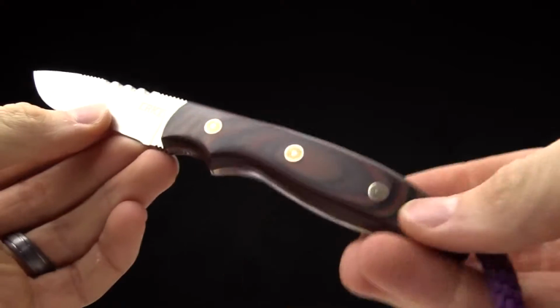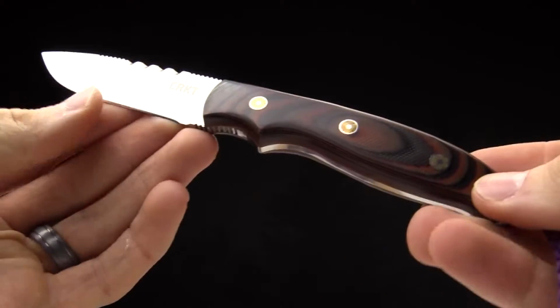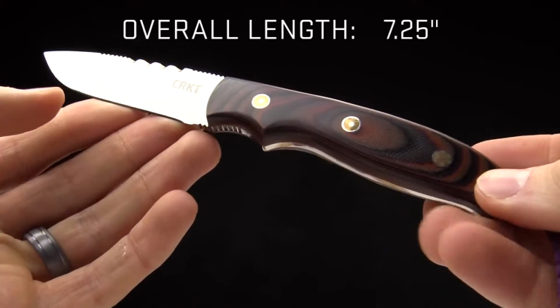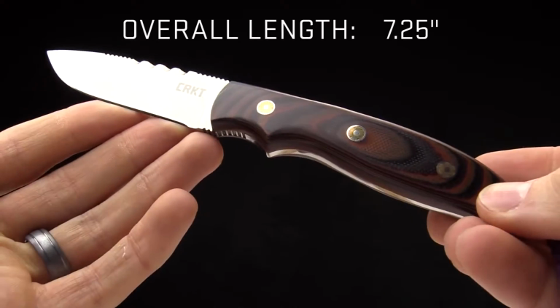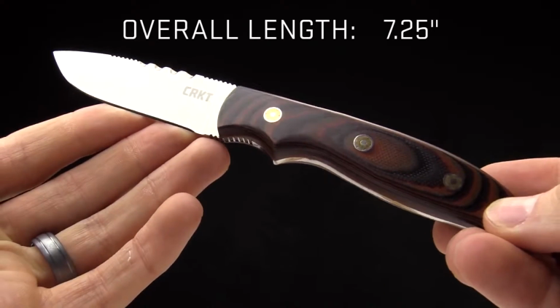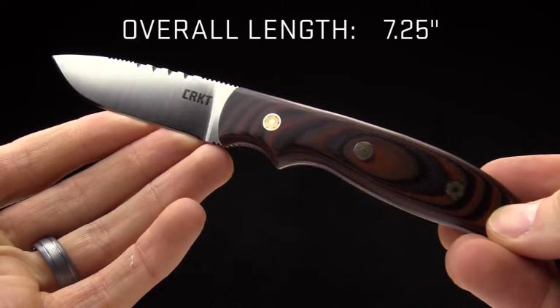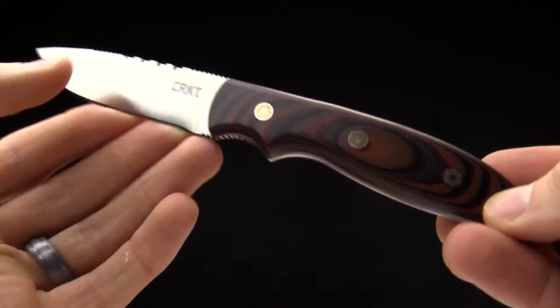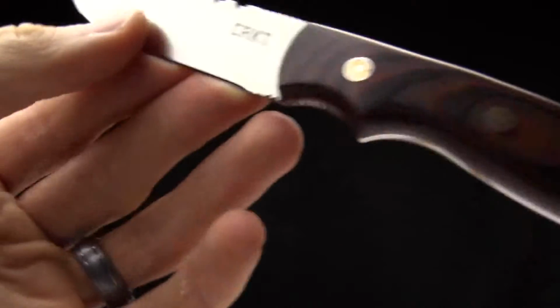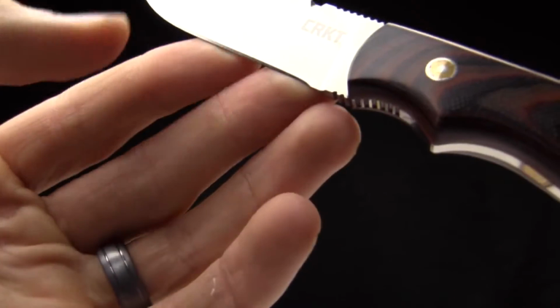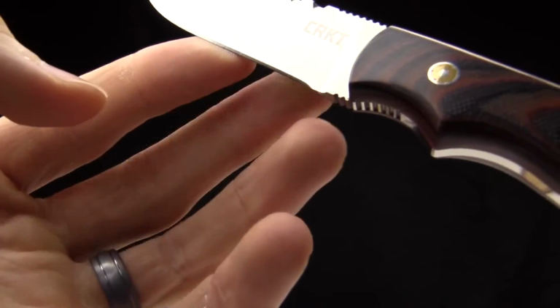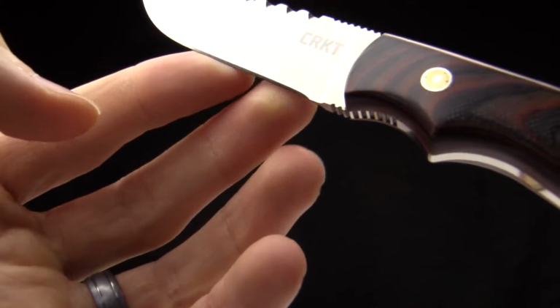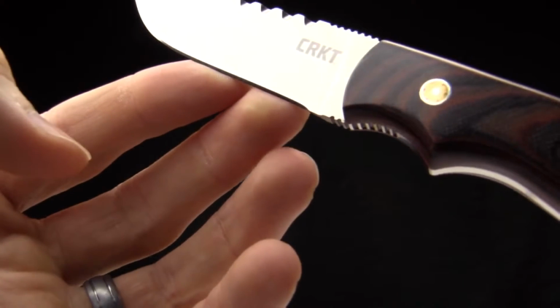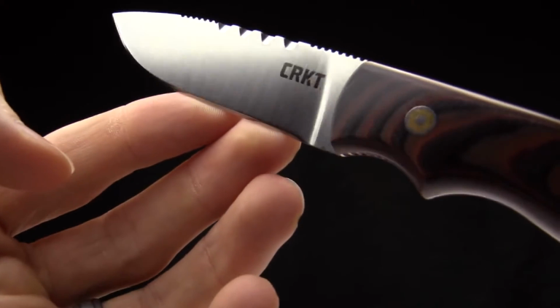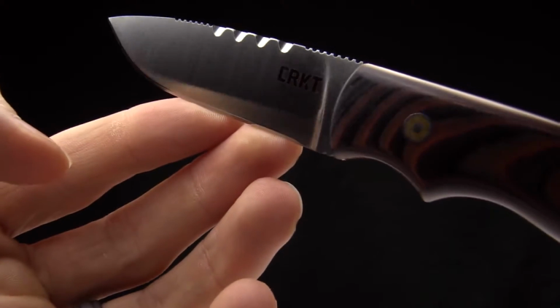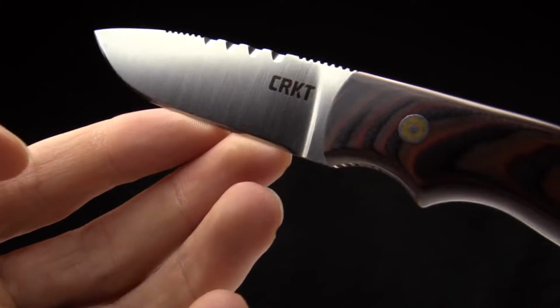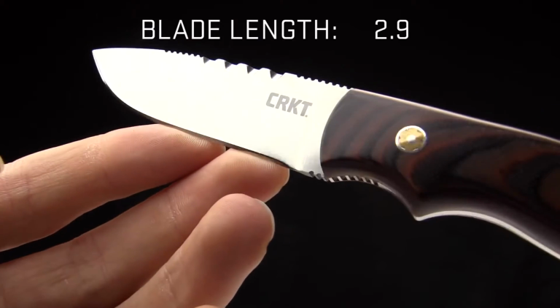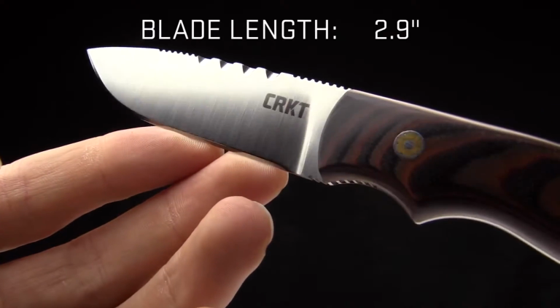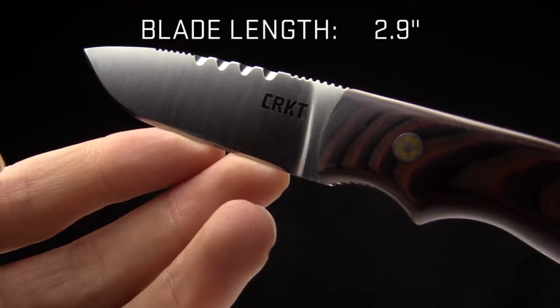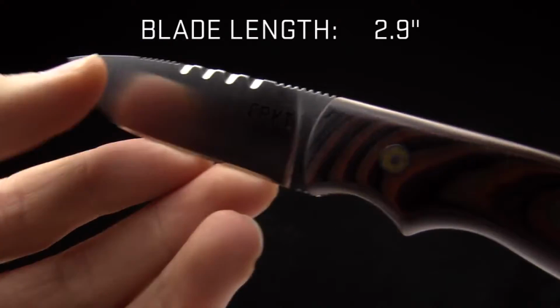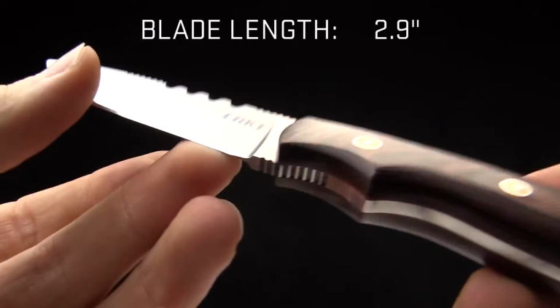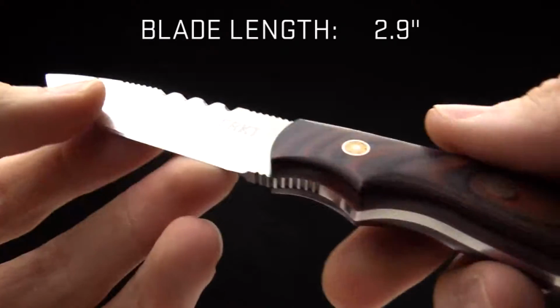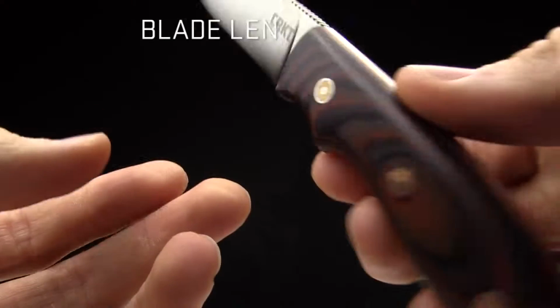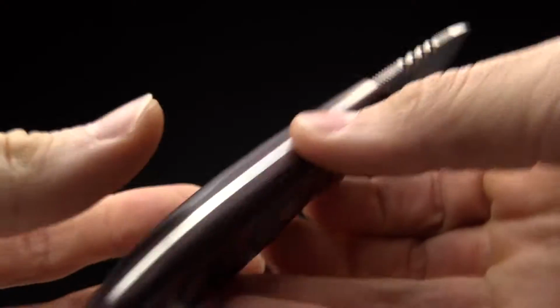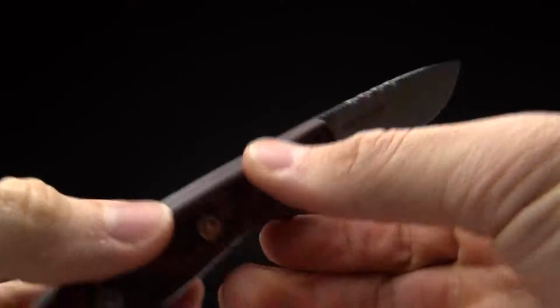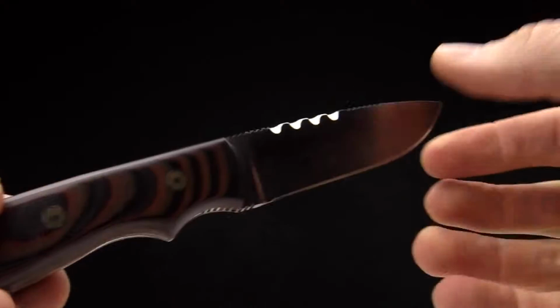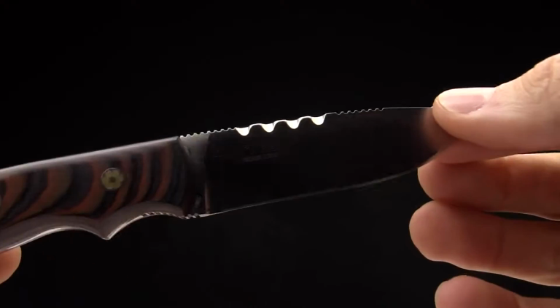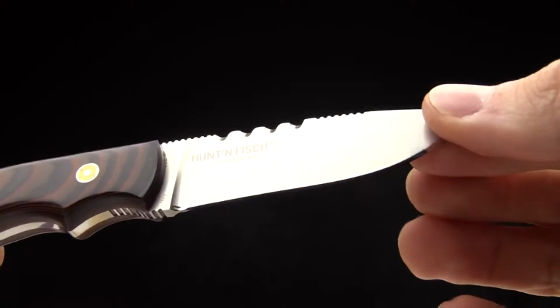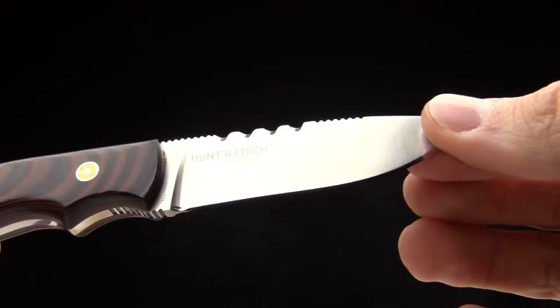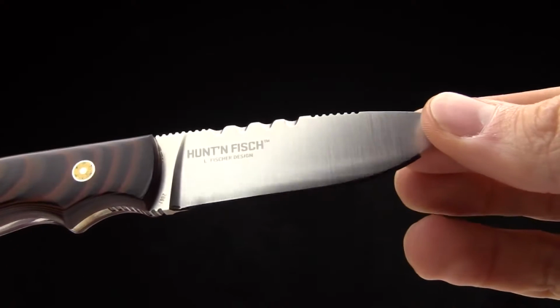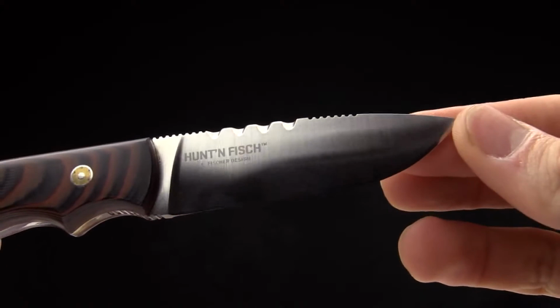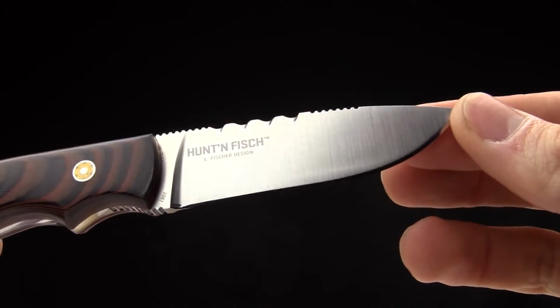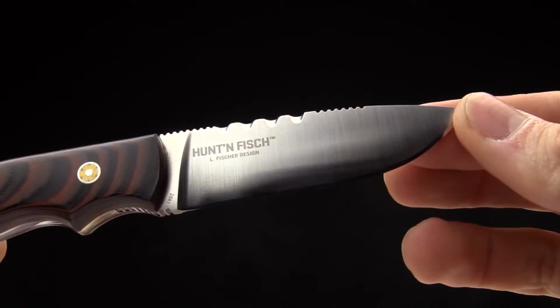The overall length on it is 7.25 inches. The blade length is right at 2.9 inches, so it's going to be highly functional inside of an animal, getting that meat, getting her done.